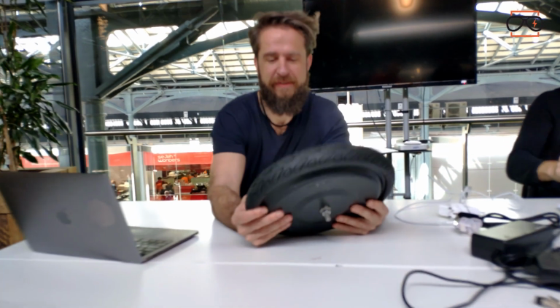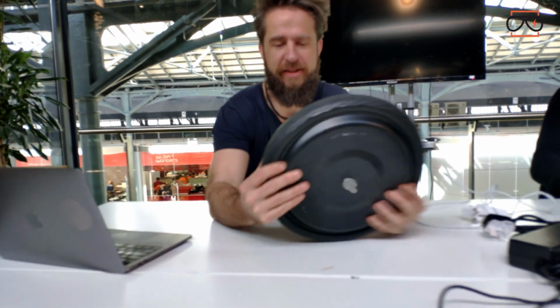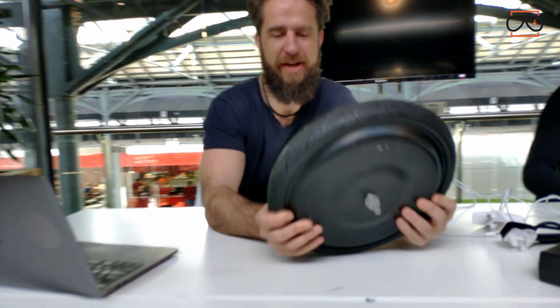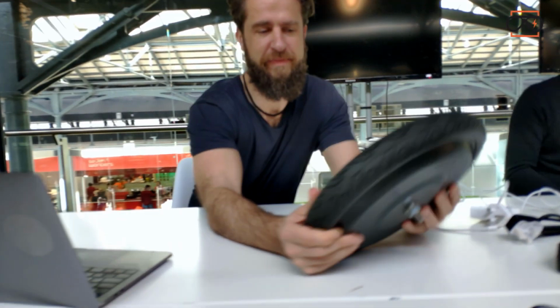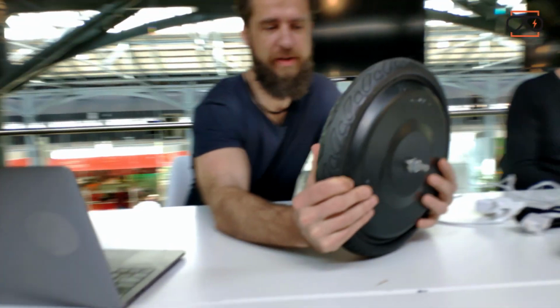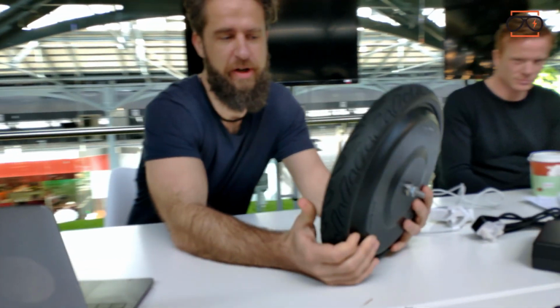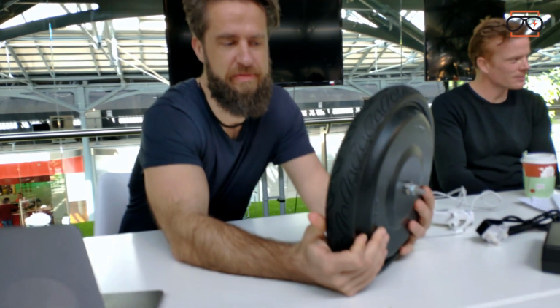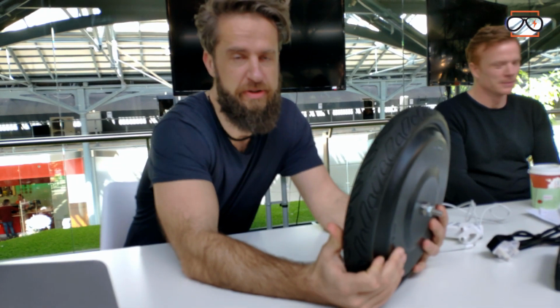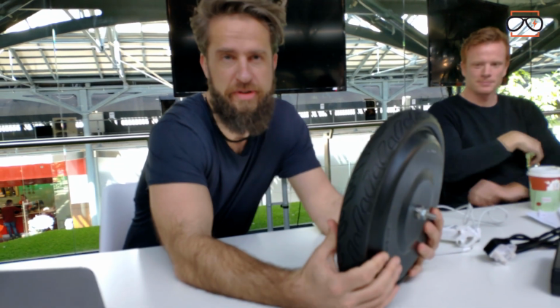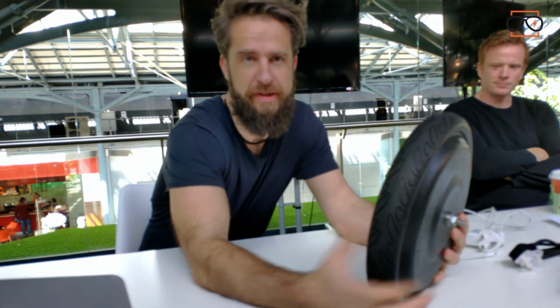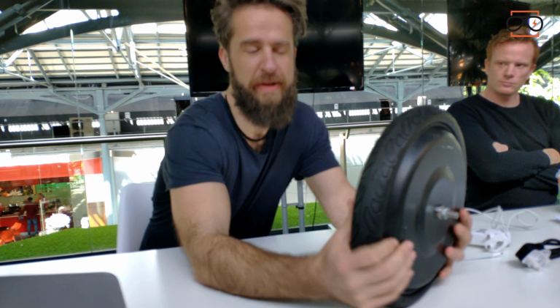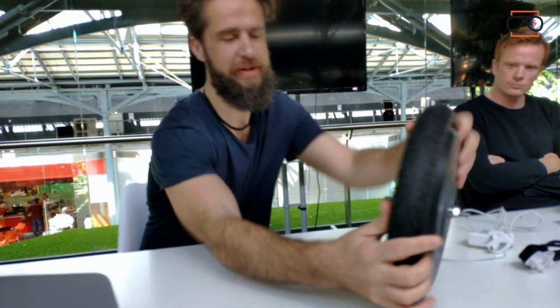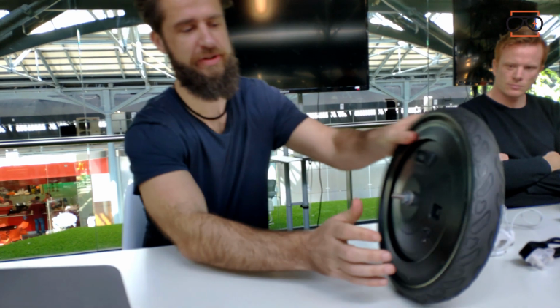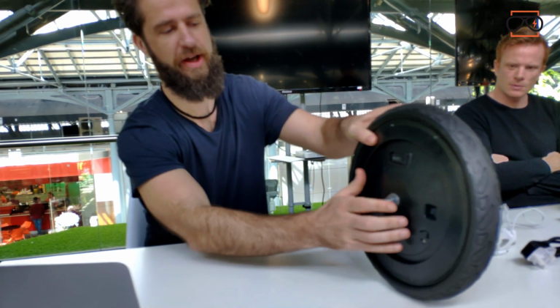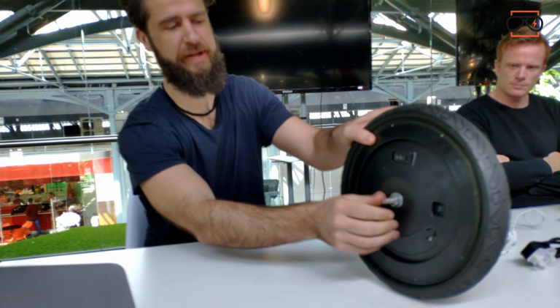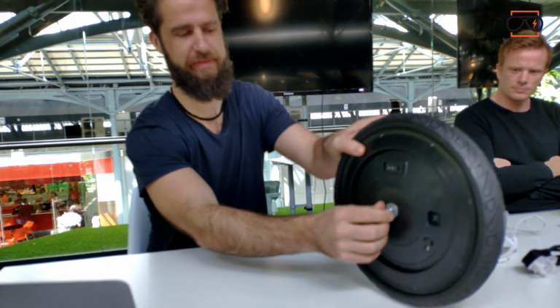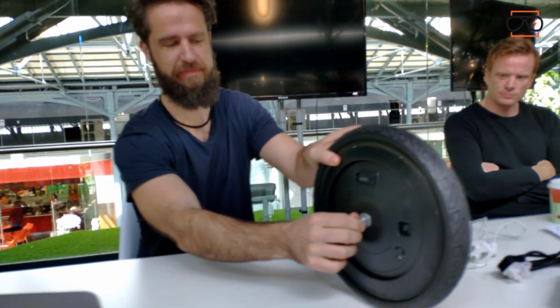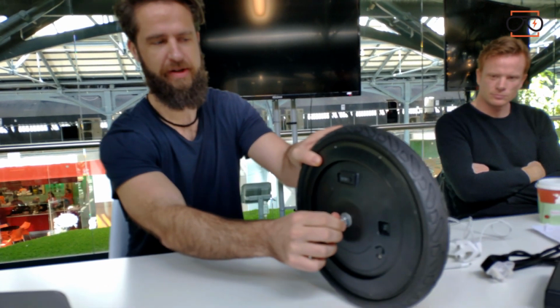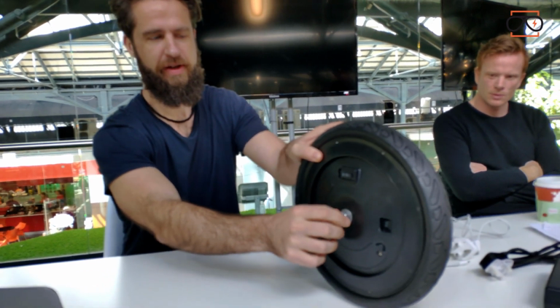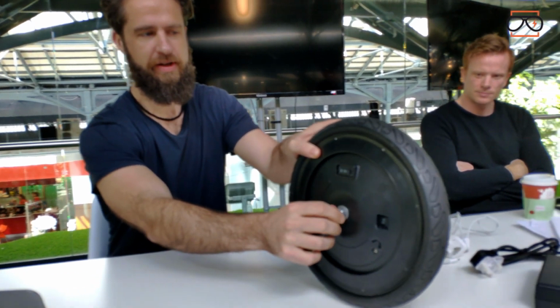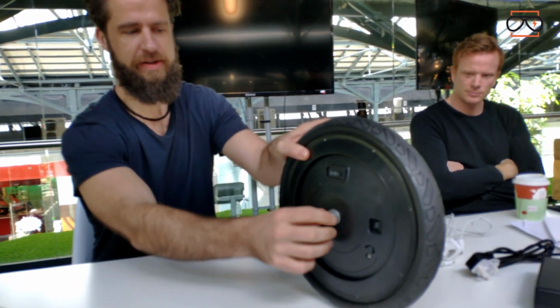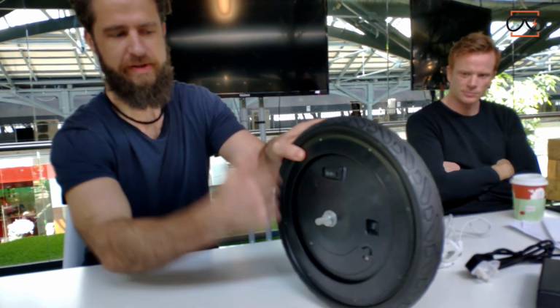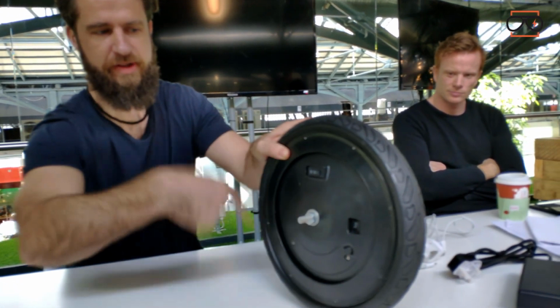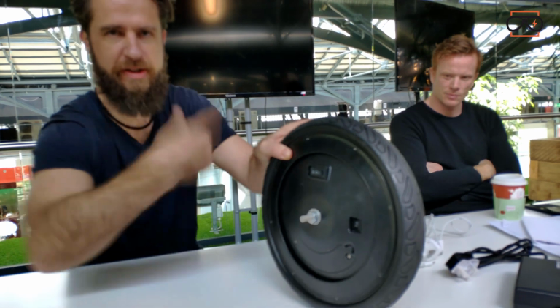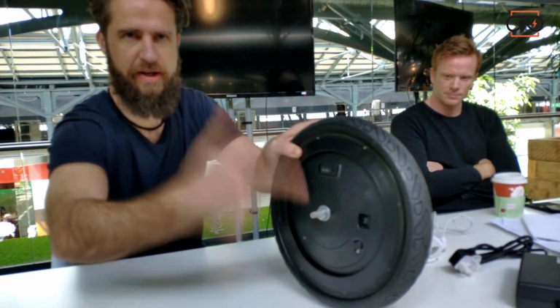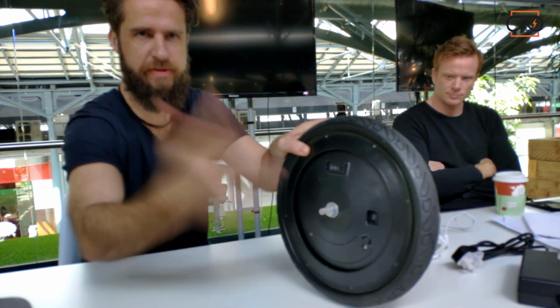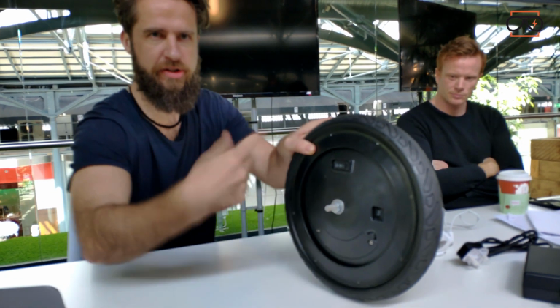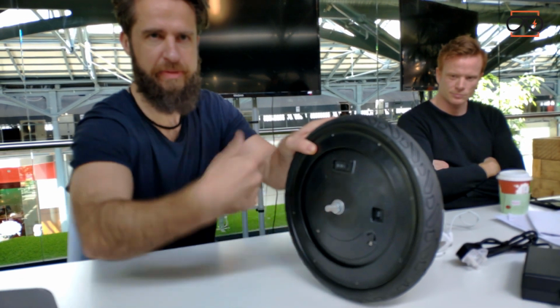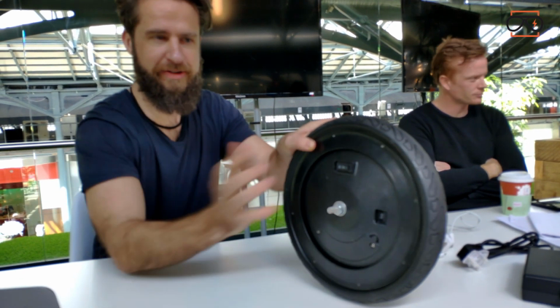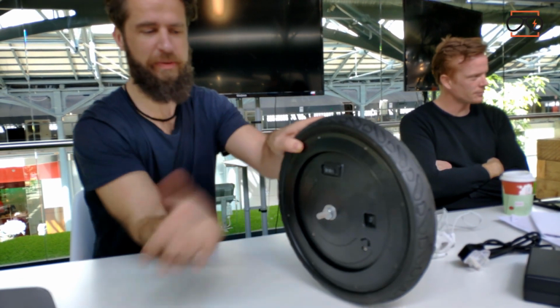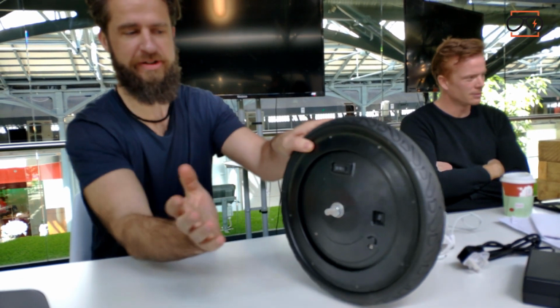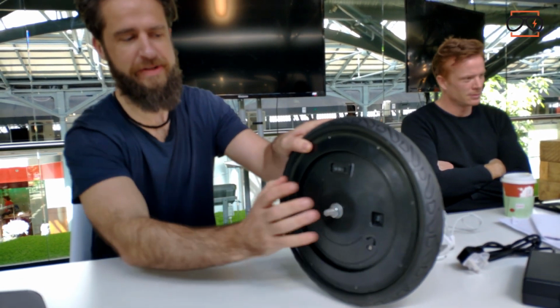This is a gyroscopic wheel, a self-balancing wheel. The idea is that it's a spinning disc inside, so it creates a gyroscopic effect and the wheel actually self-balances.